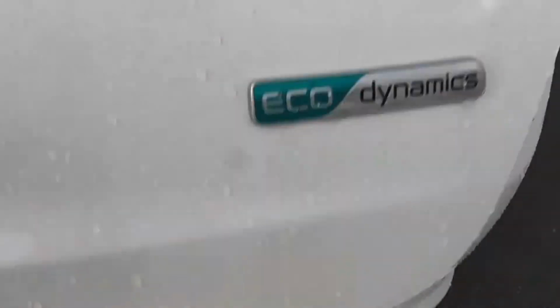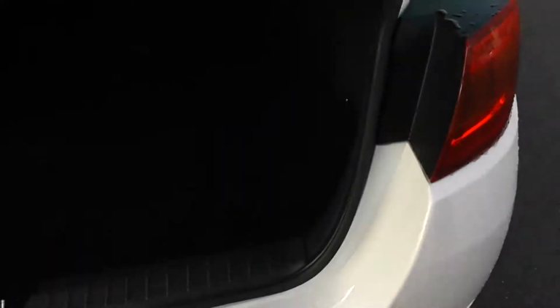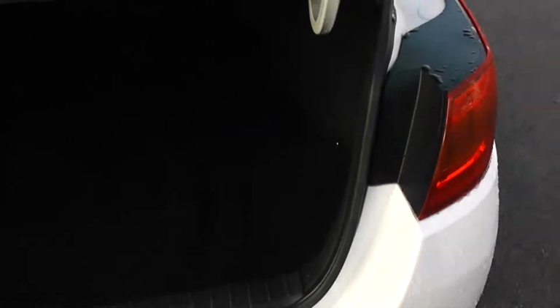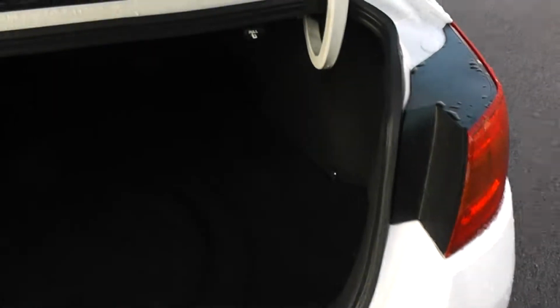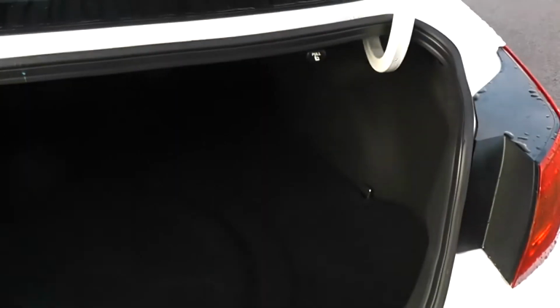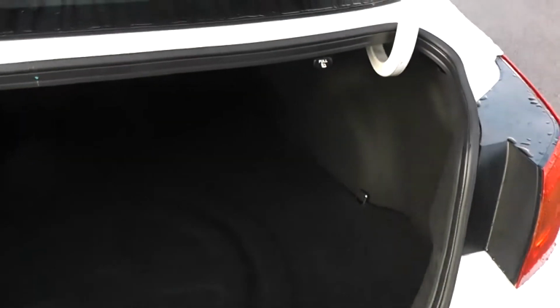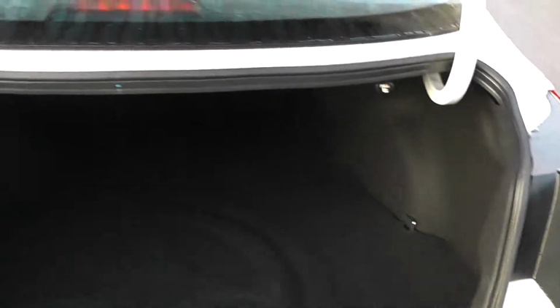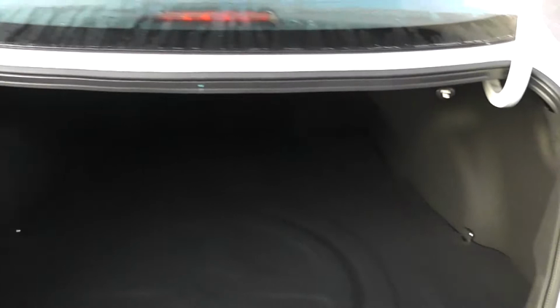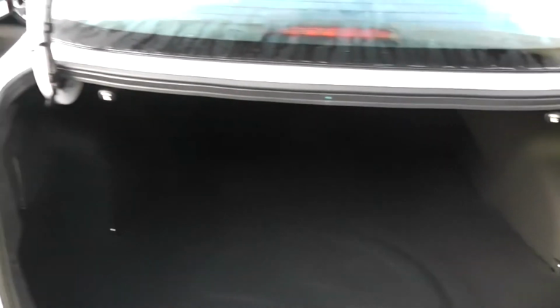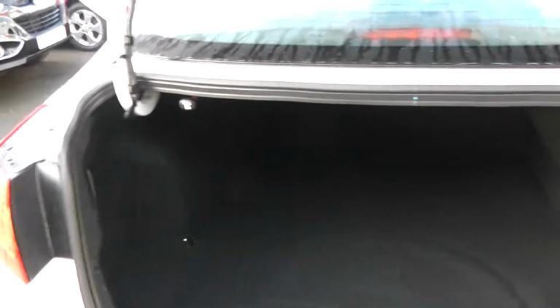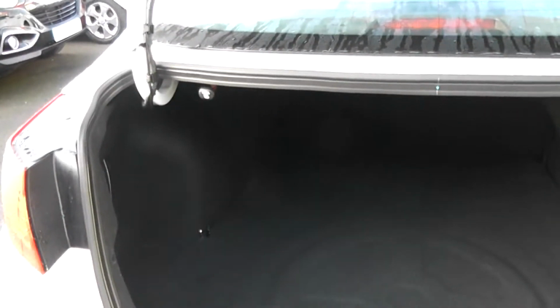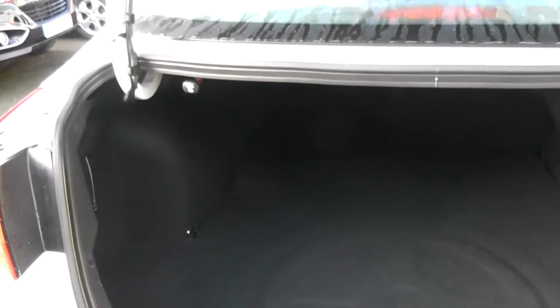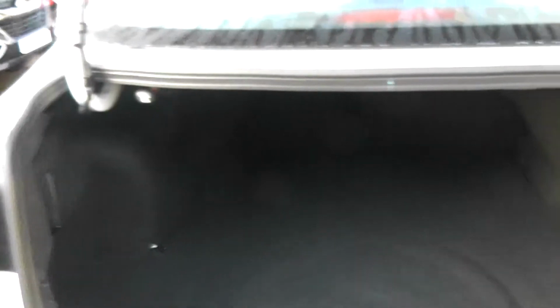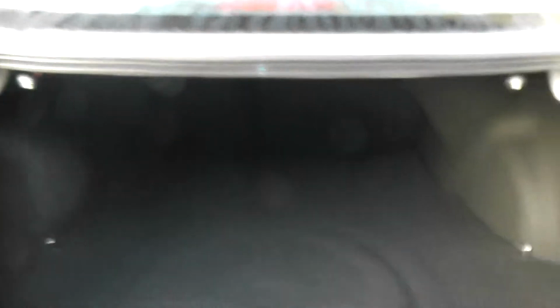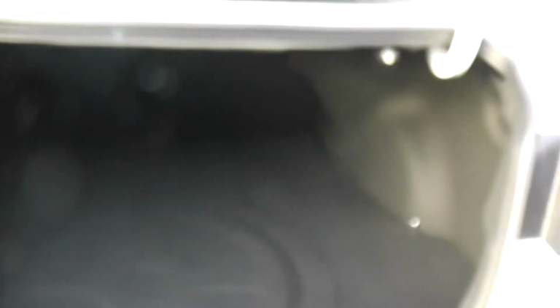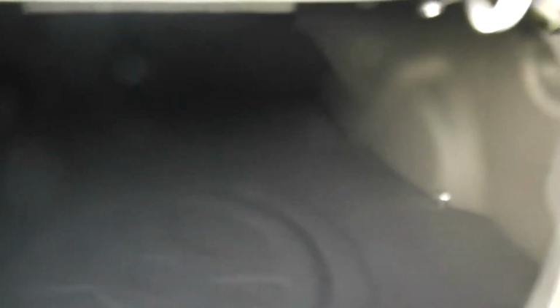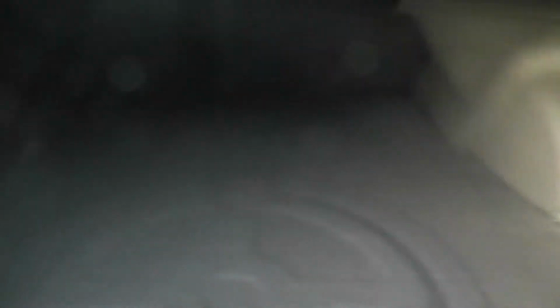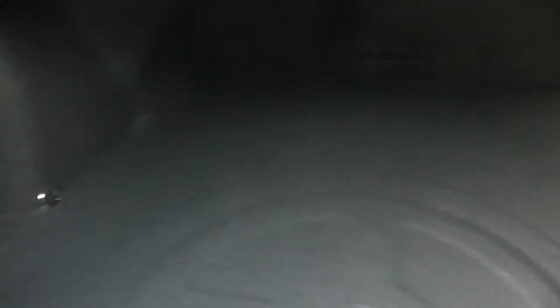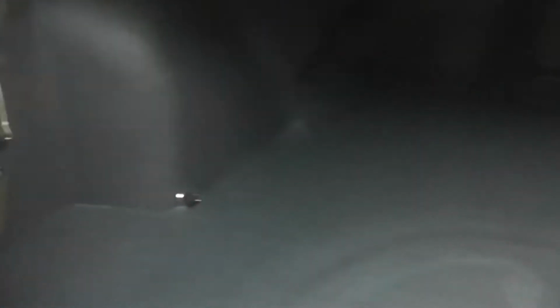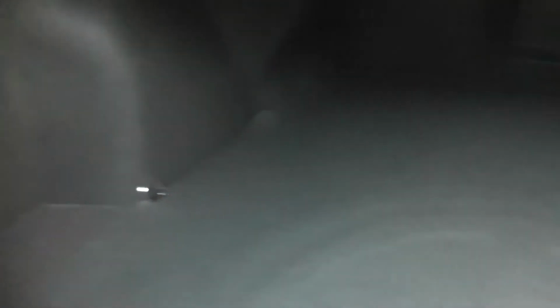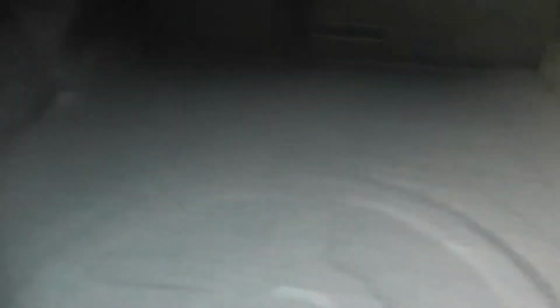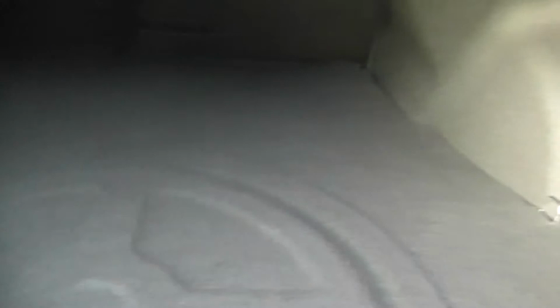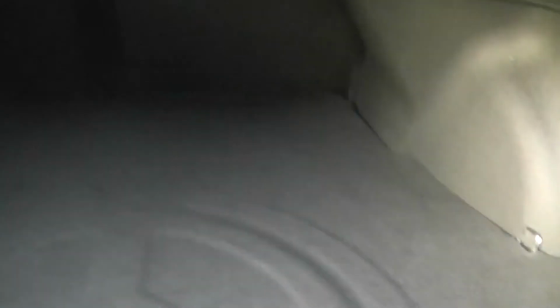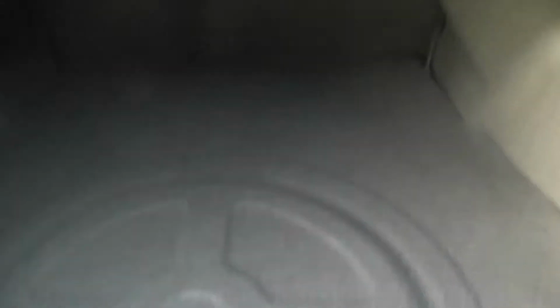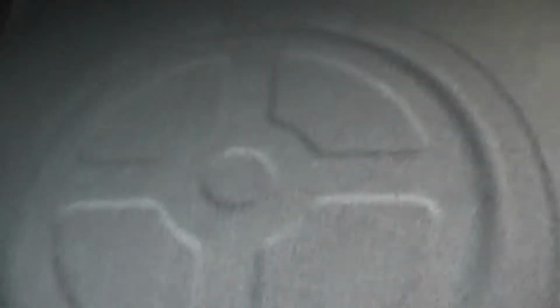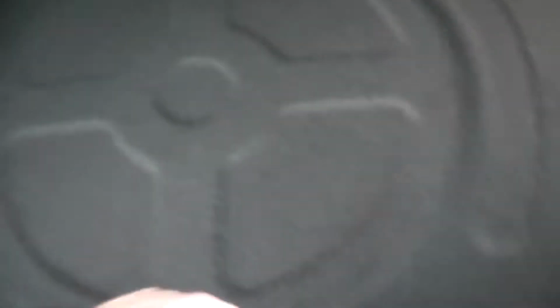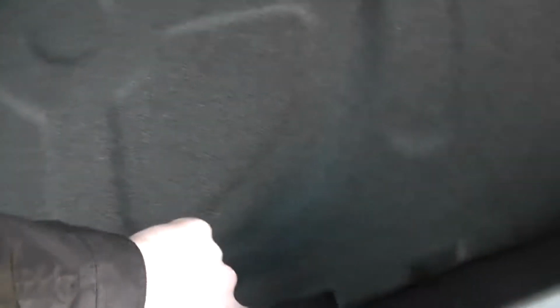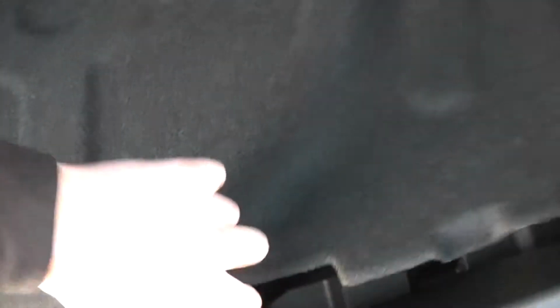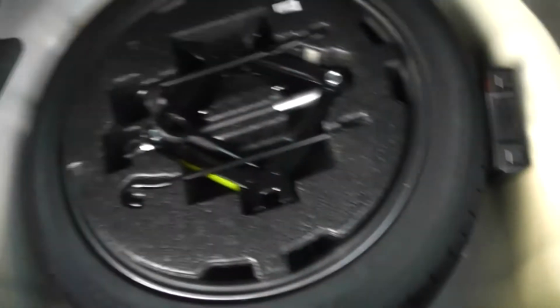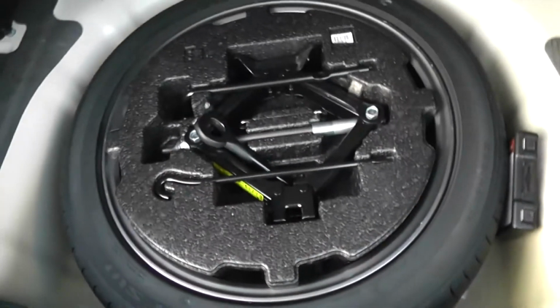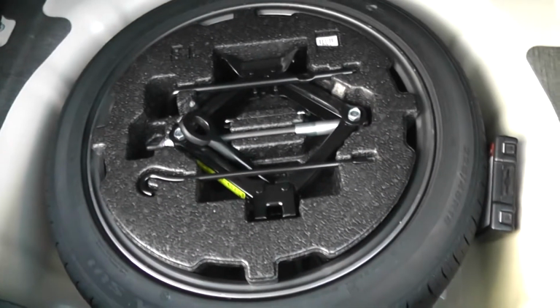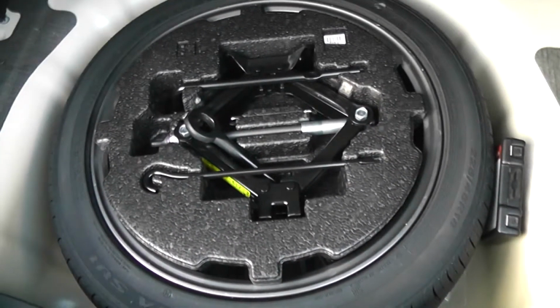If we head into the back now, as you can see, there's very large boot space — it goes all the way to the back of the rear seats. Underneath, there is also a spare wheel complete with jack.